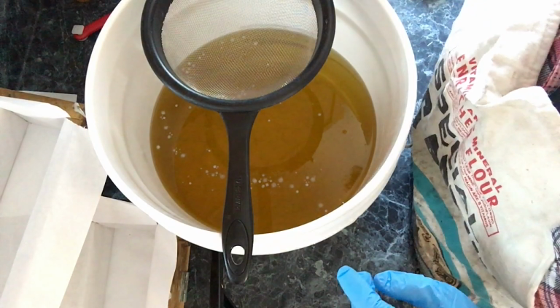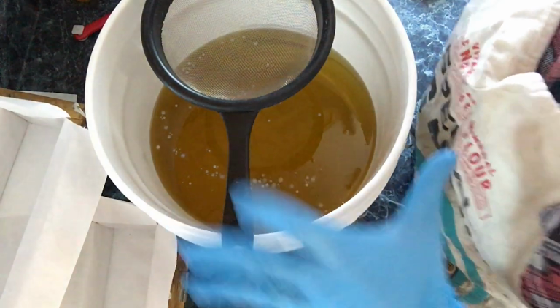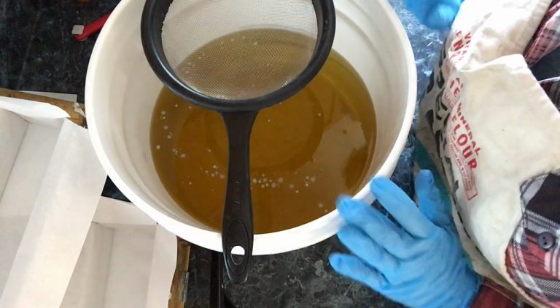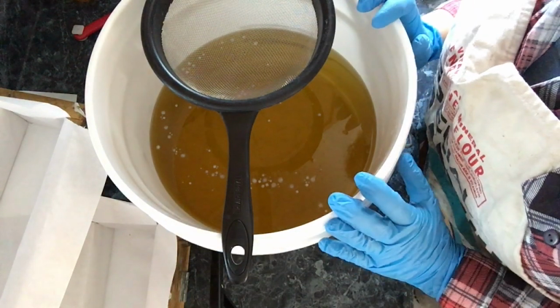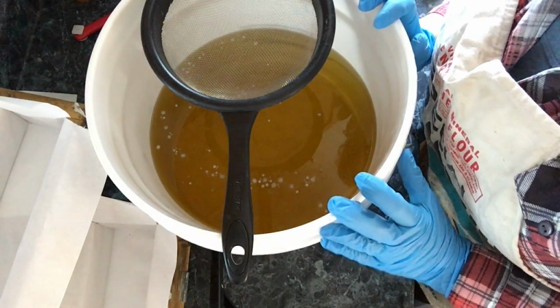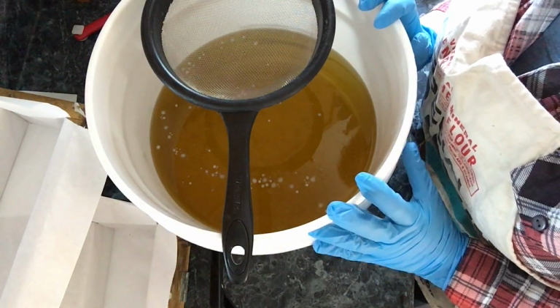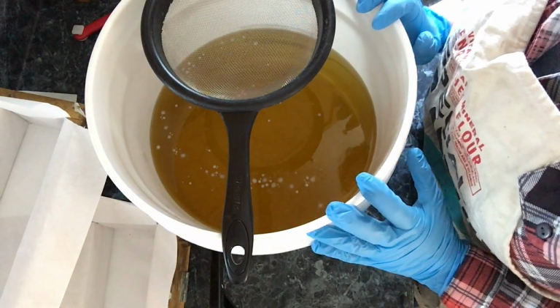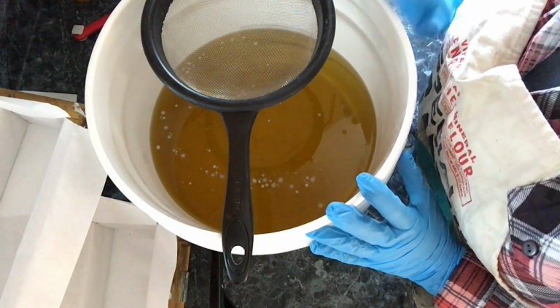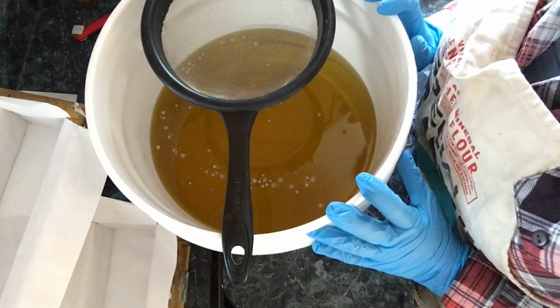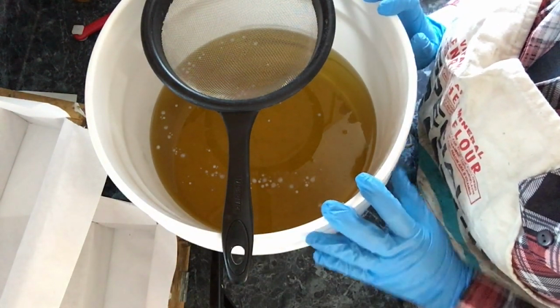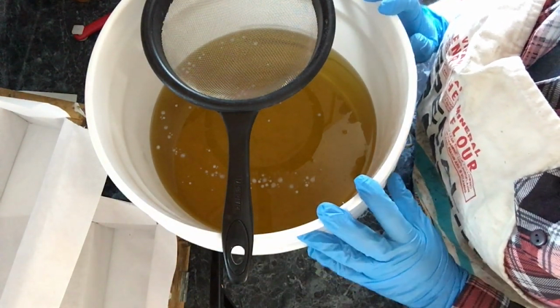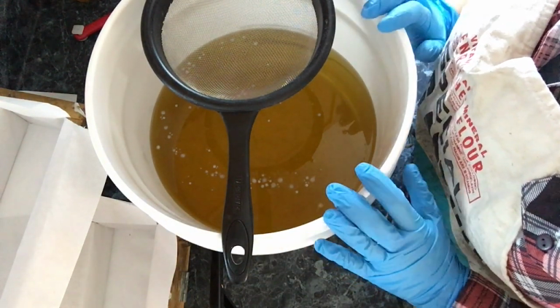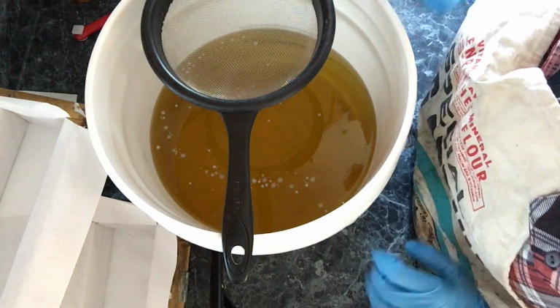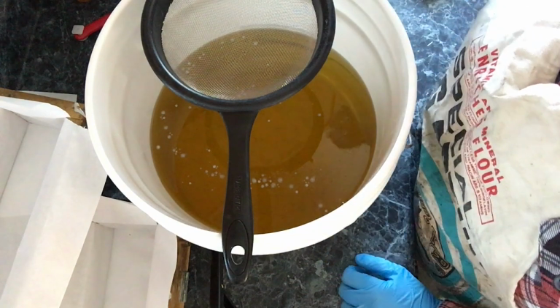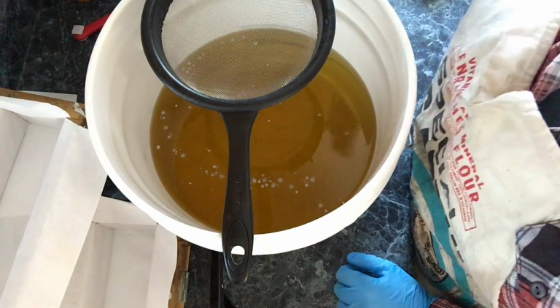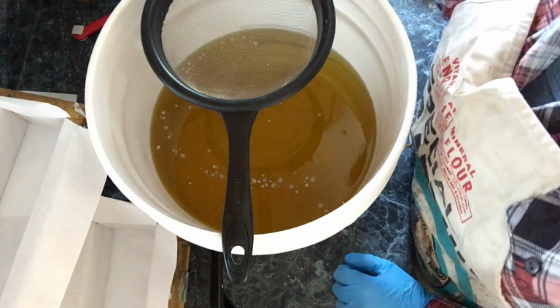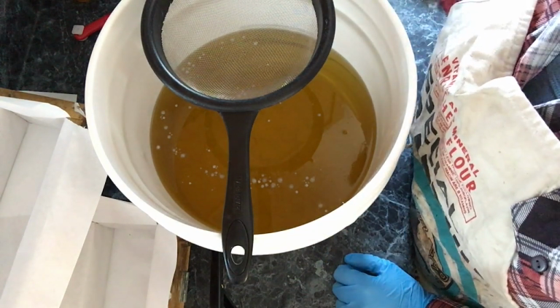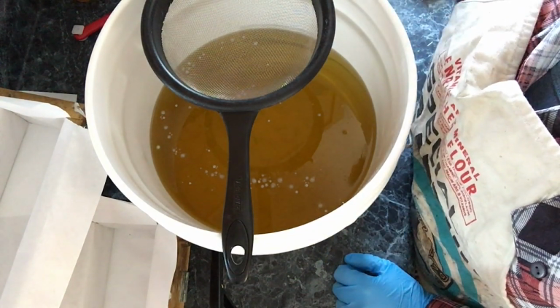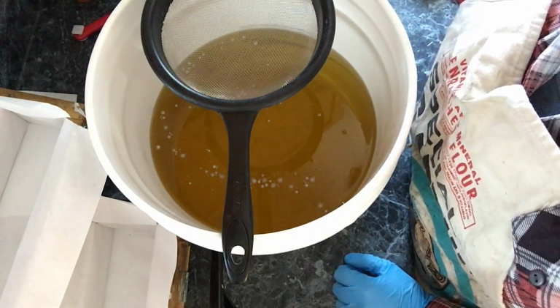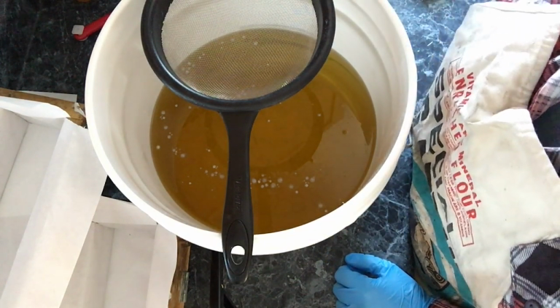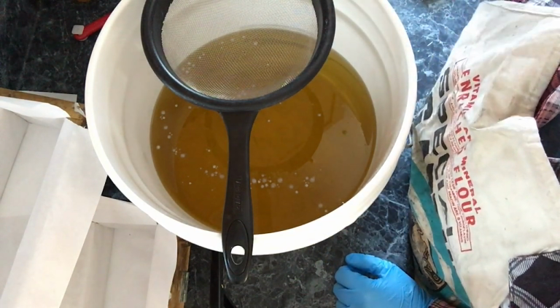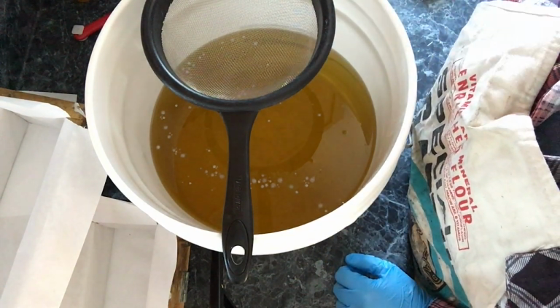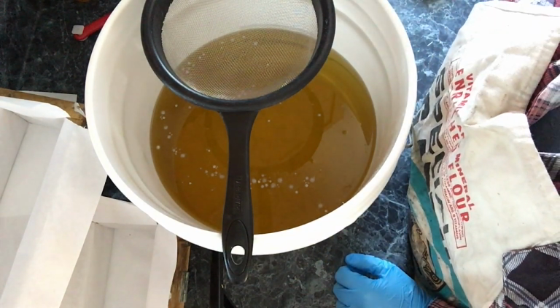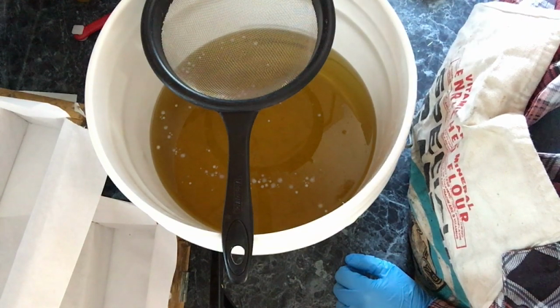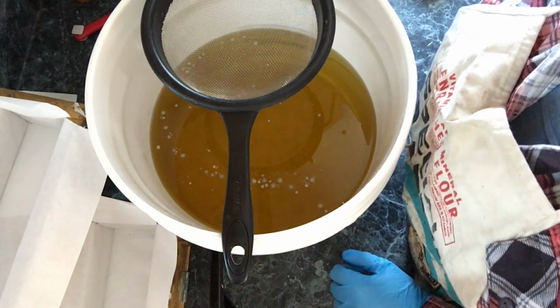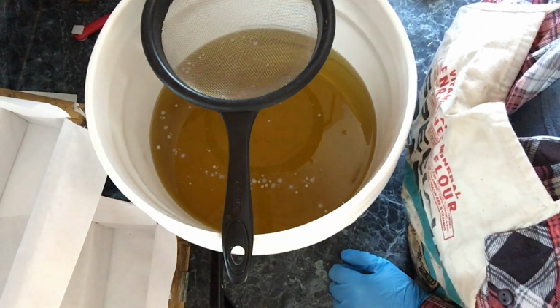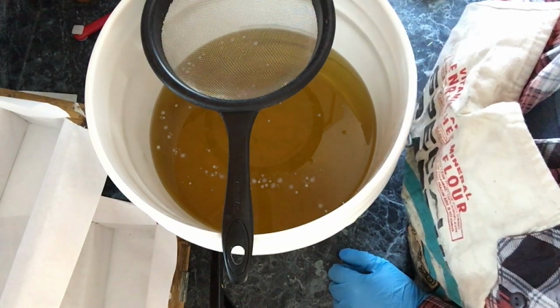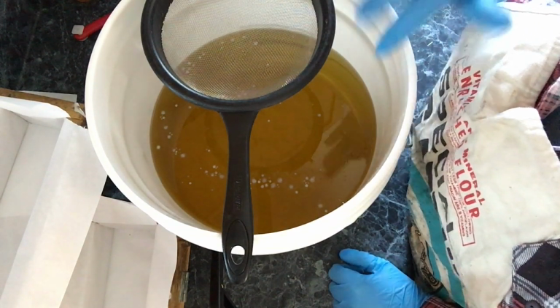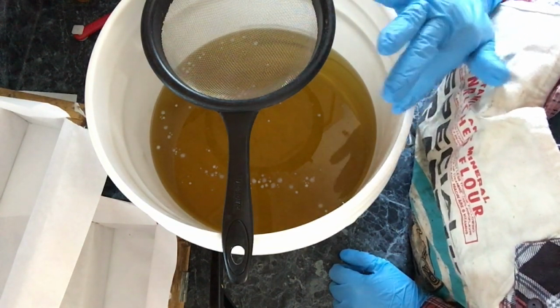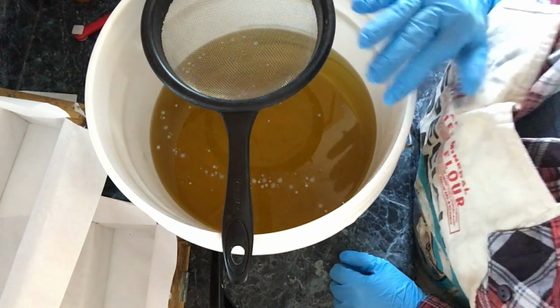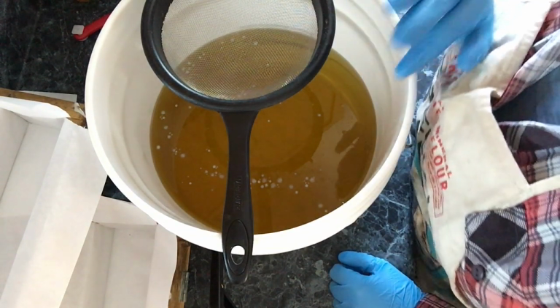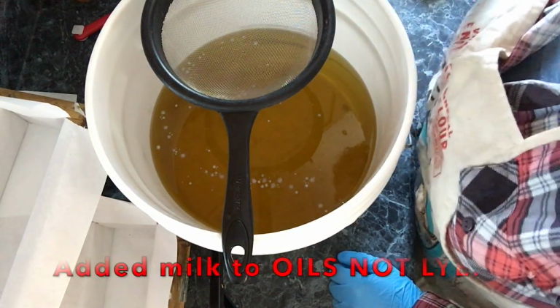I have my melted oils ready and I've already added my goat's milk to the oils. I did a one-to-one ratio with the water to the lye, and then the rest of the liquid portion I used as milk and just added it to the lye rather than the water.